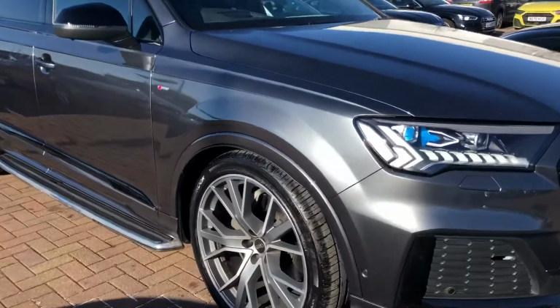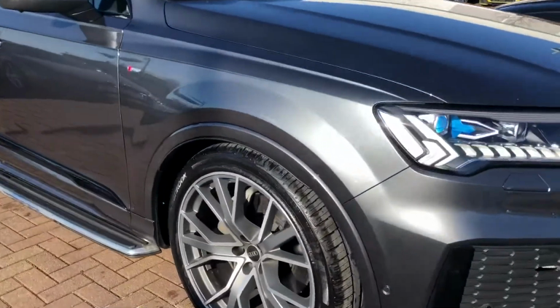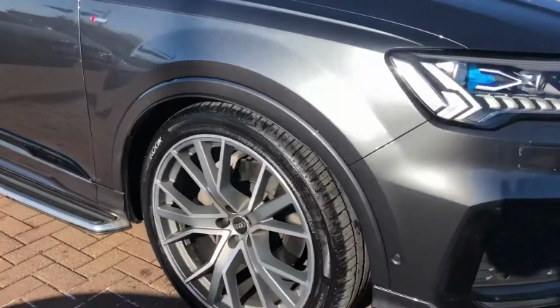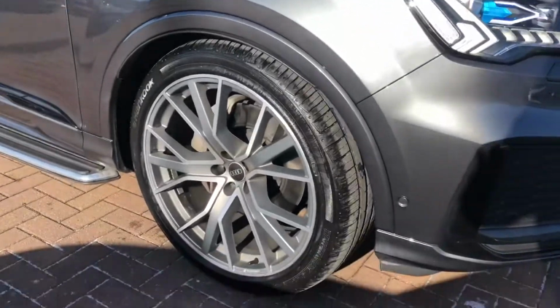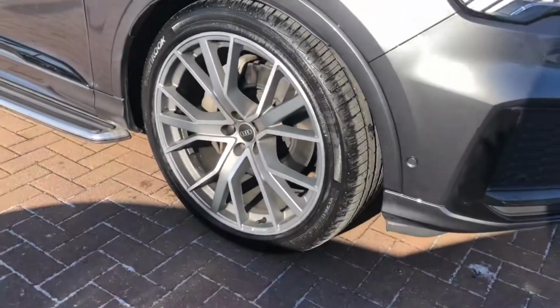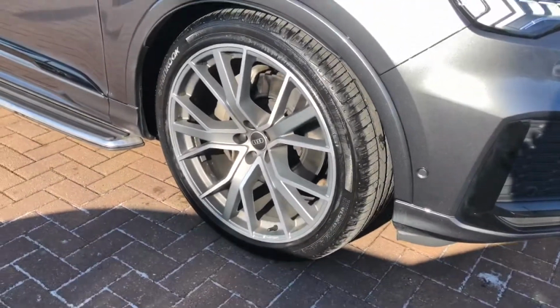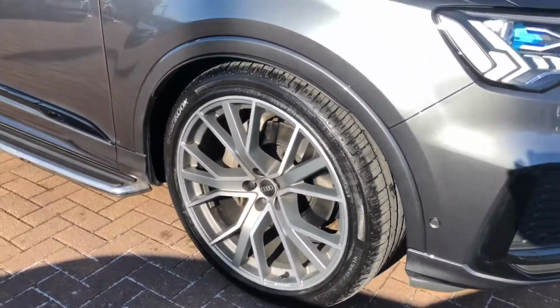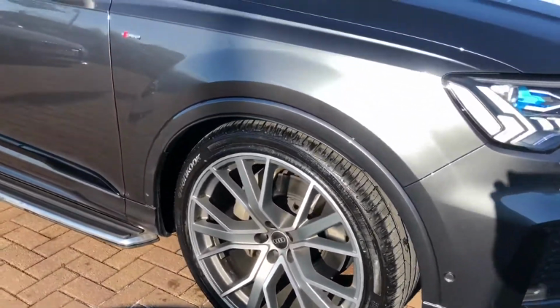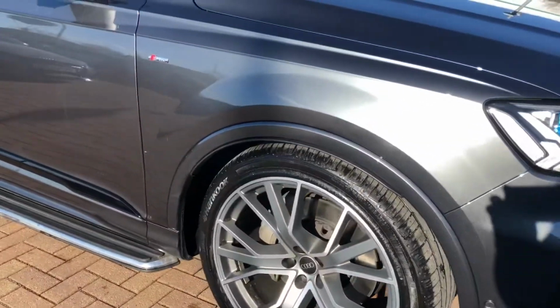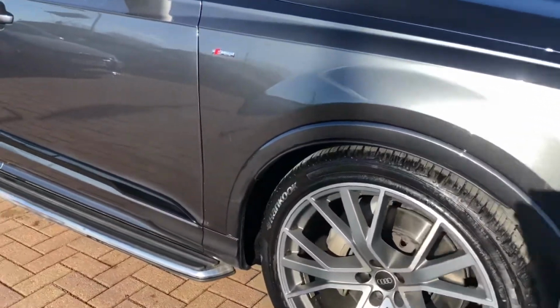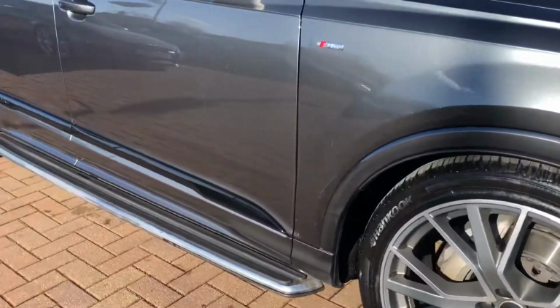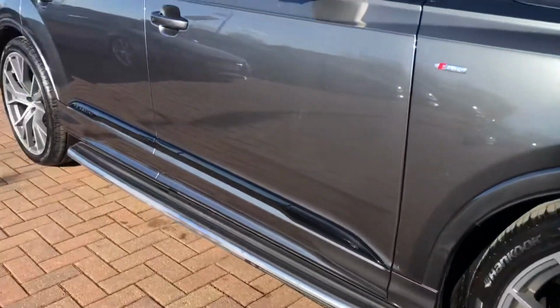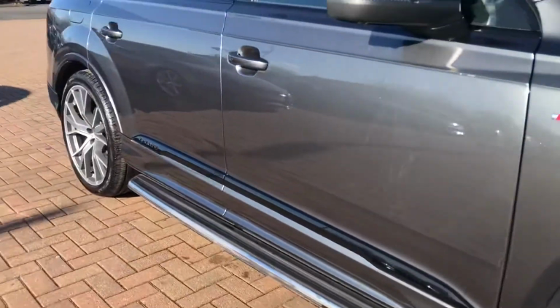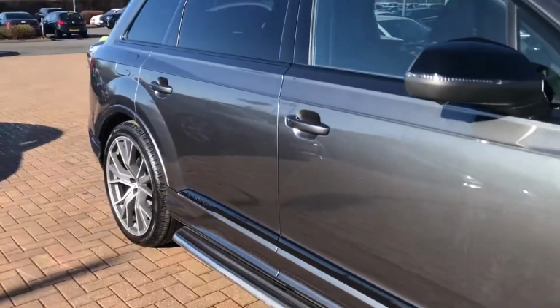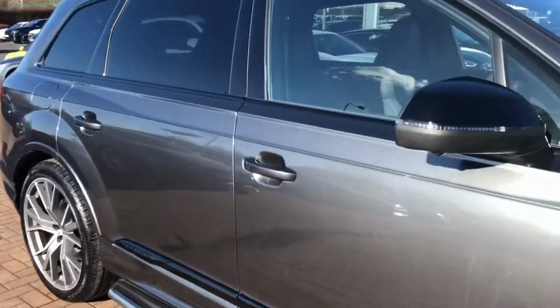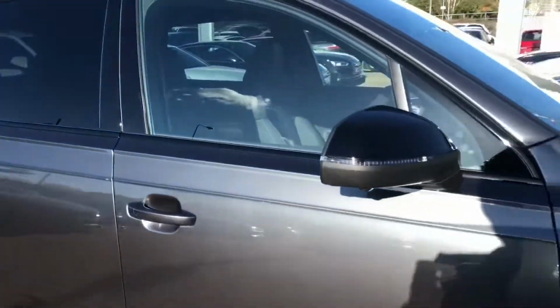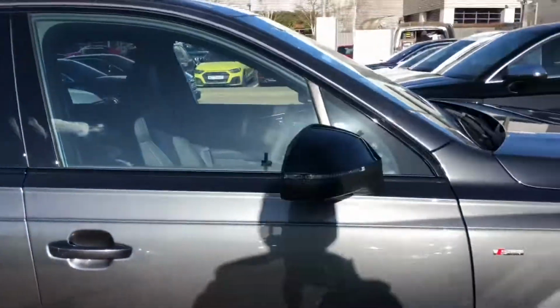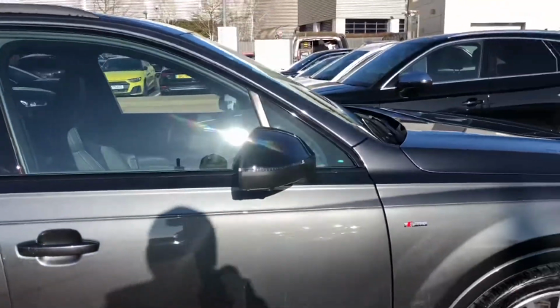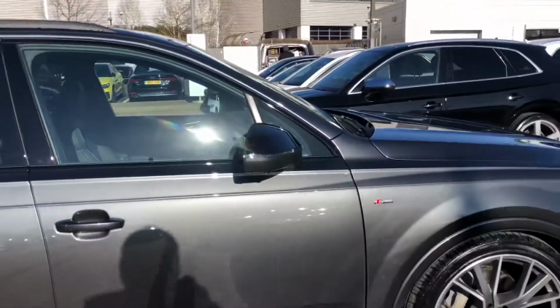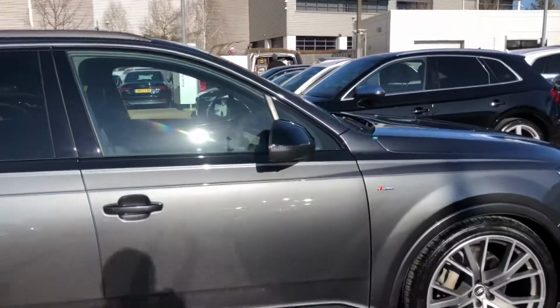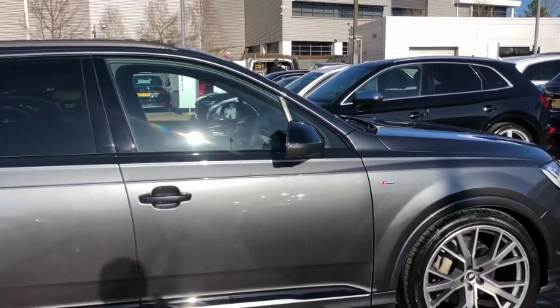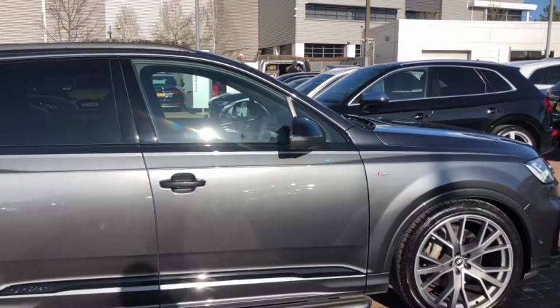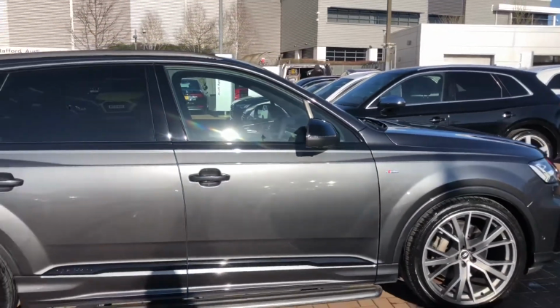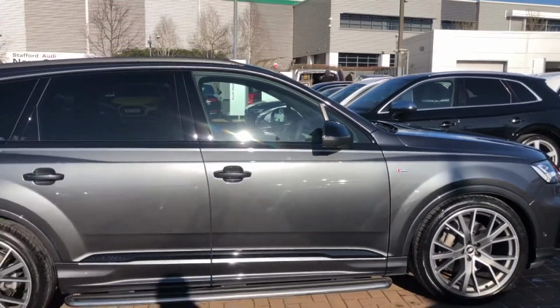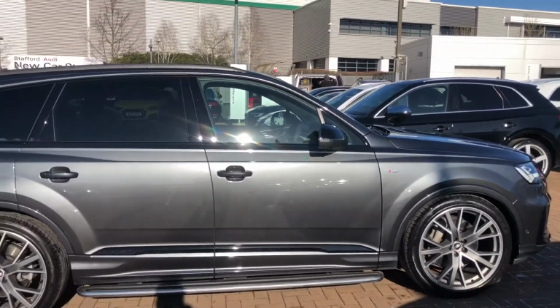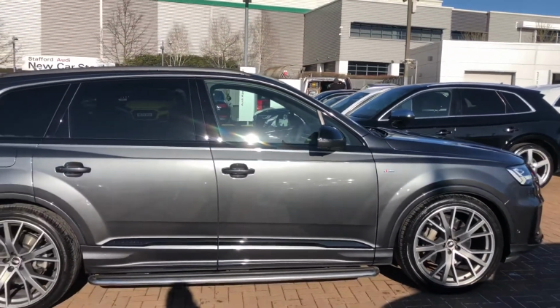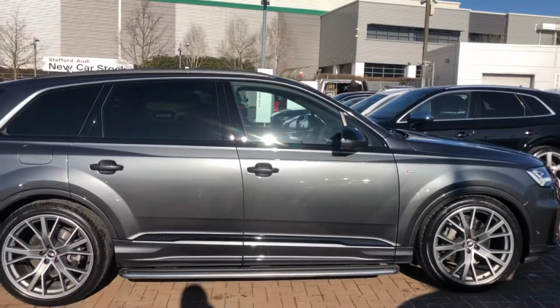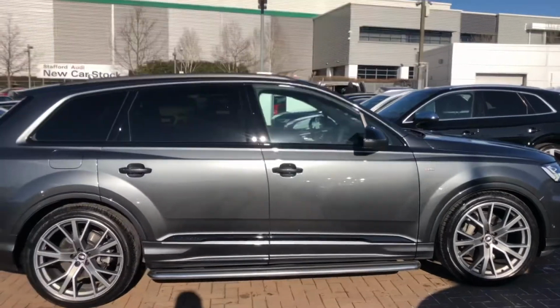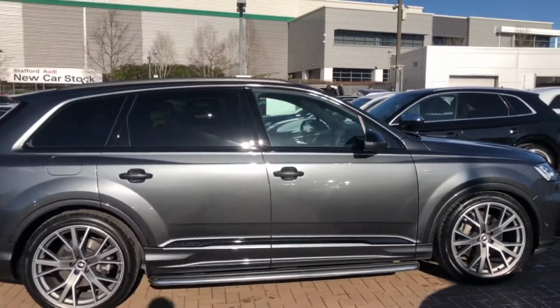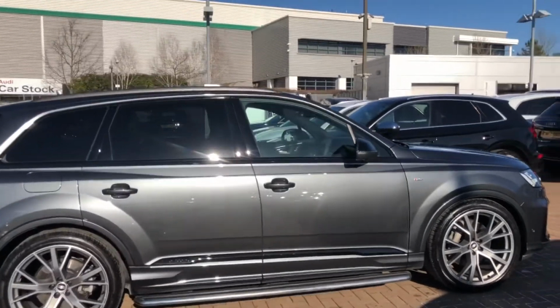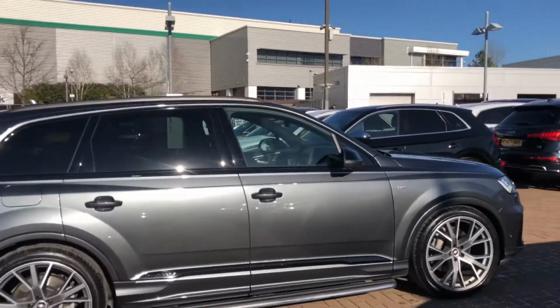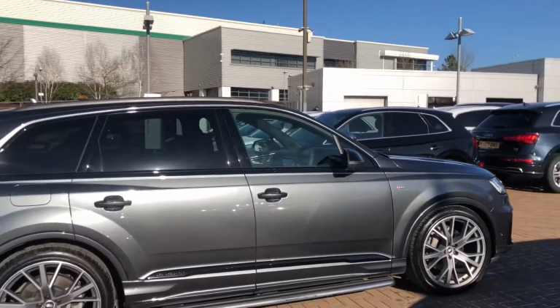With the 22 inch alloy wheels and being a Vorsprung, it does come with the side steps. It also comes with a black styling package as standard with the Vorsprung, which includes the black exterior wind mirrors.